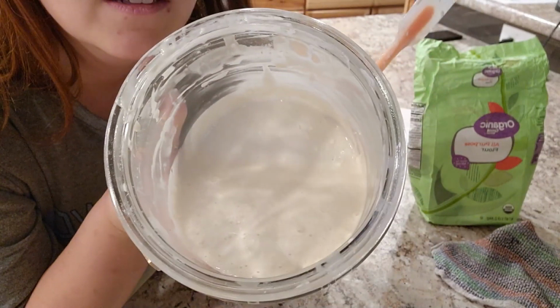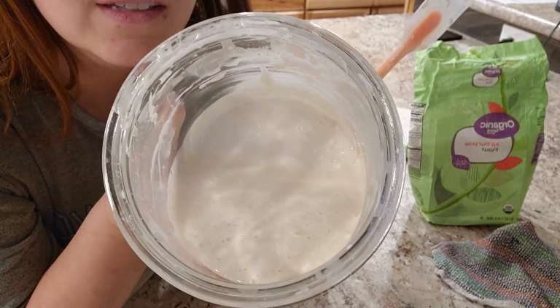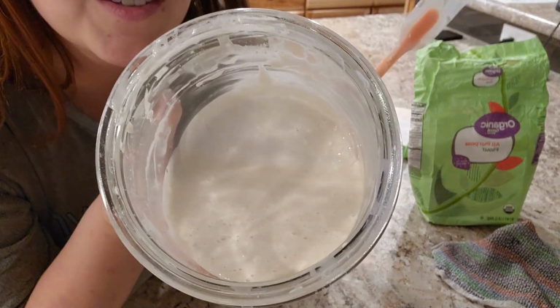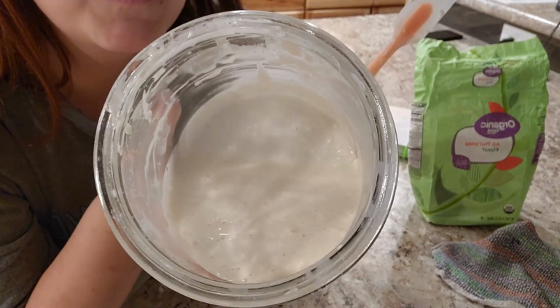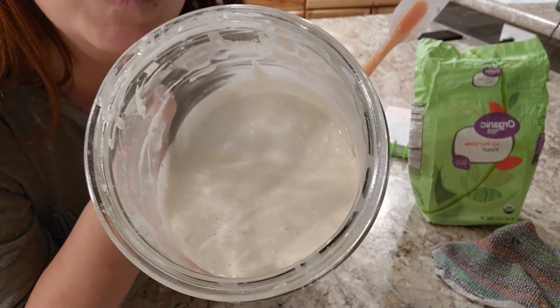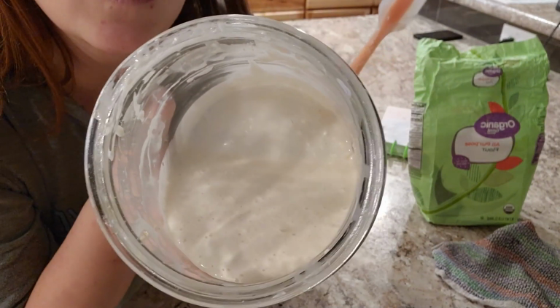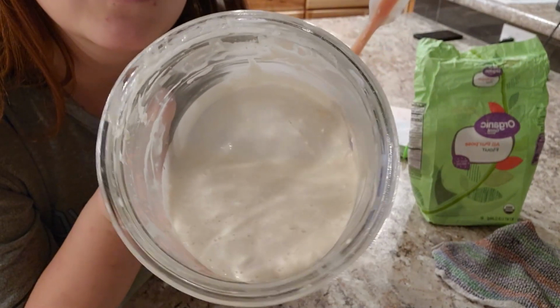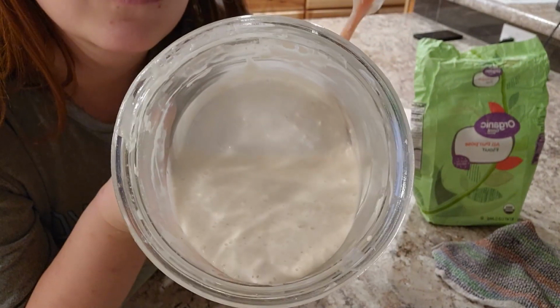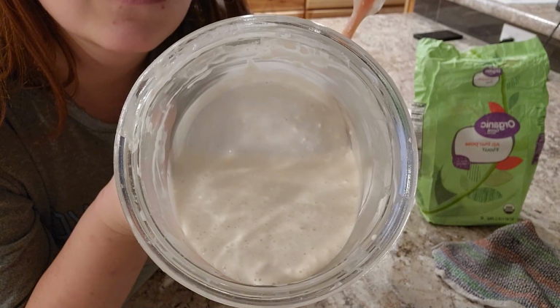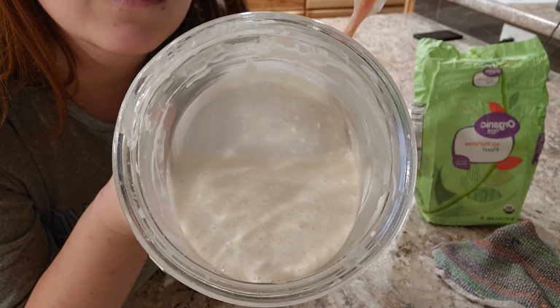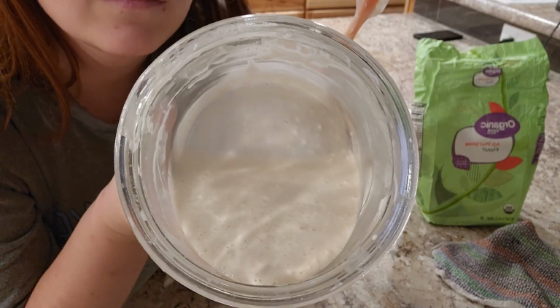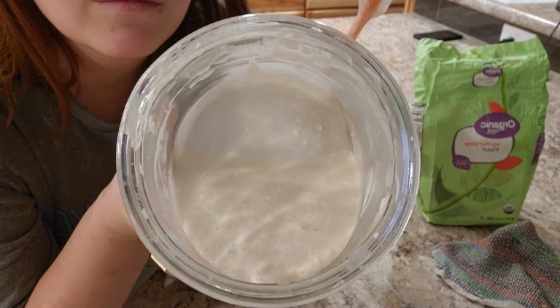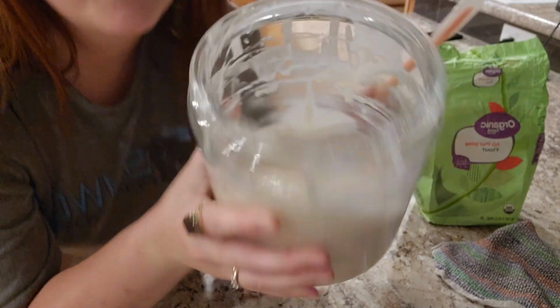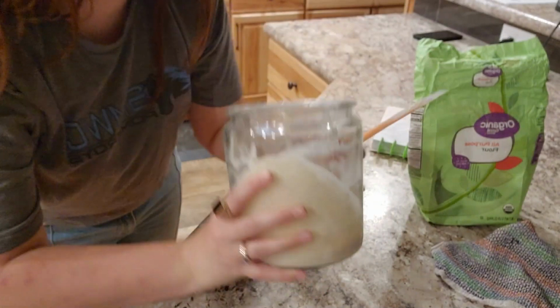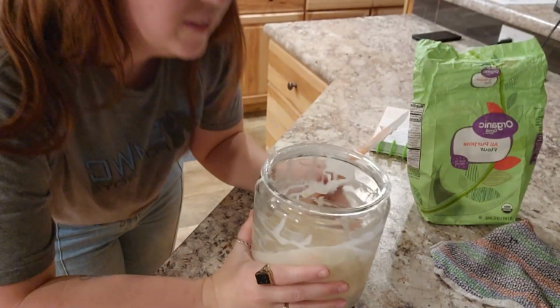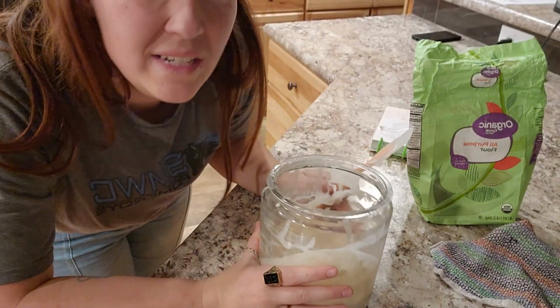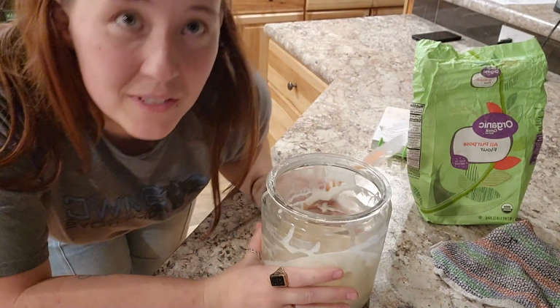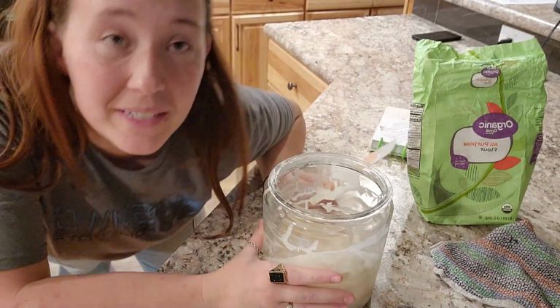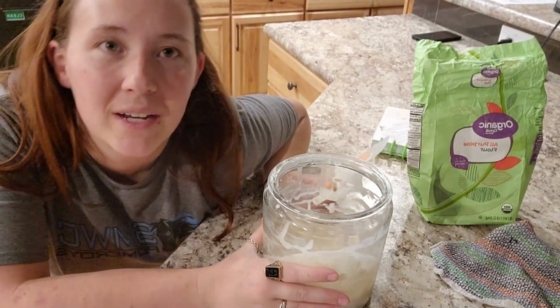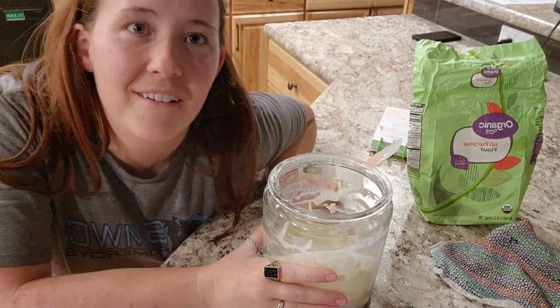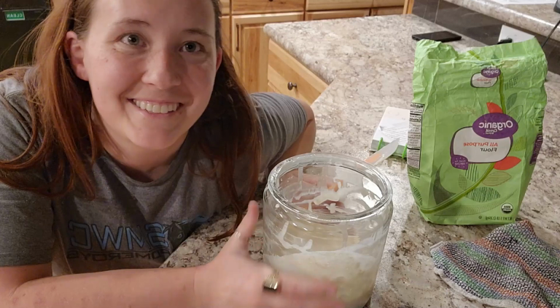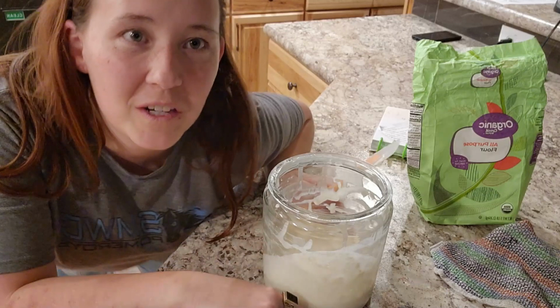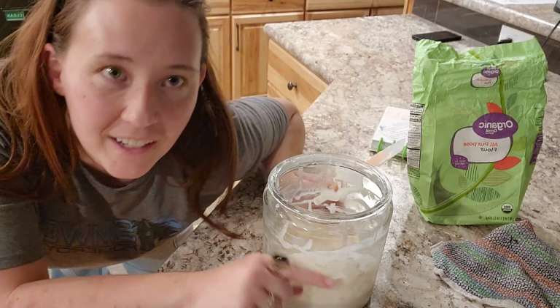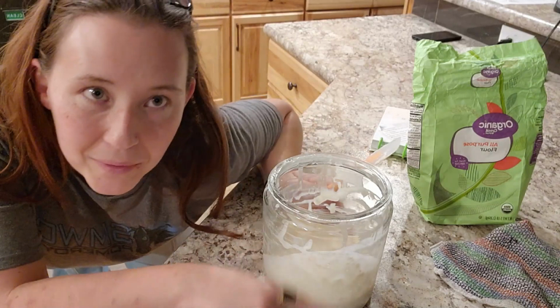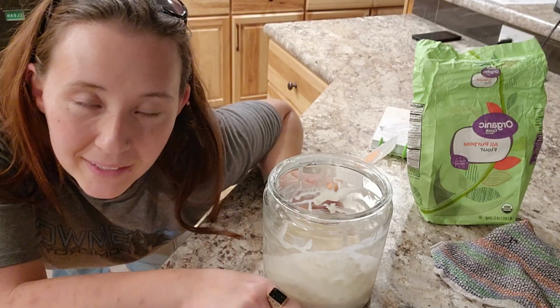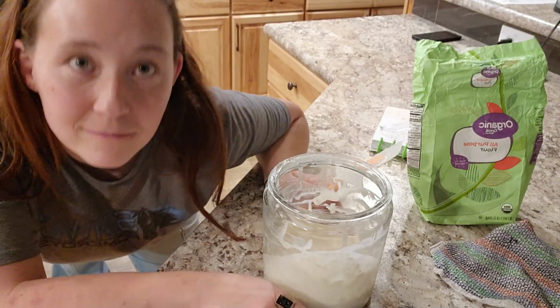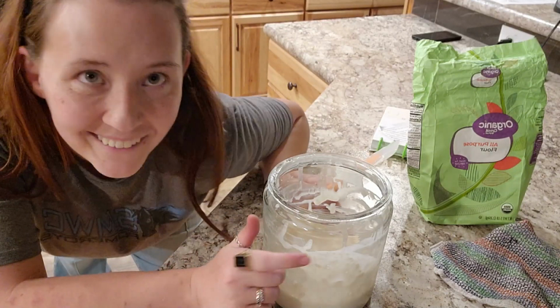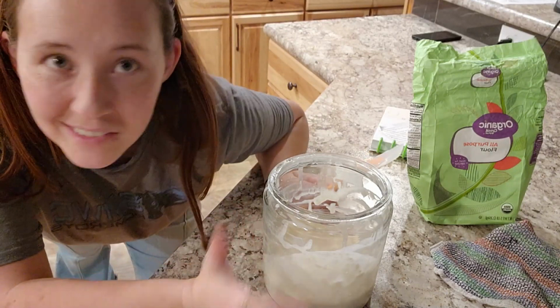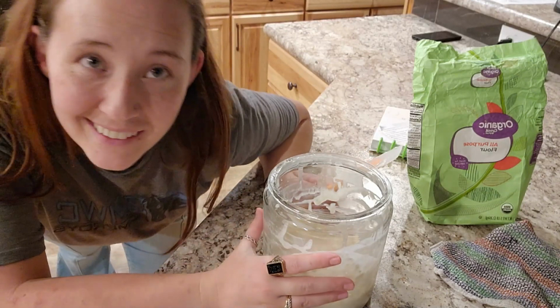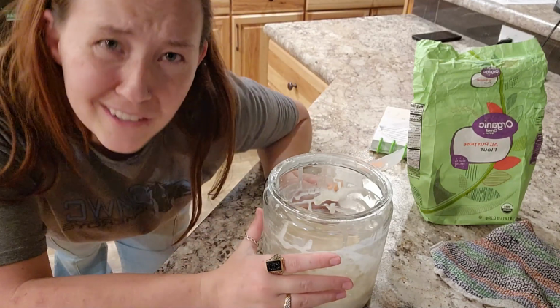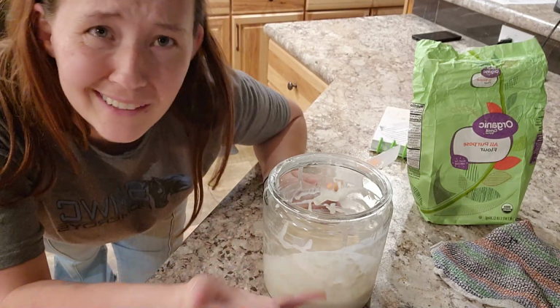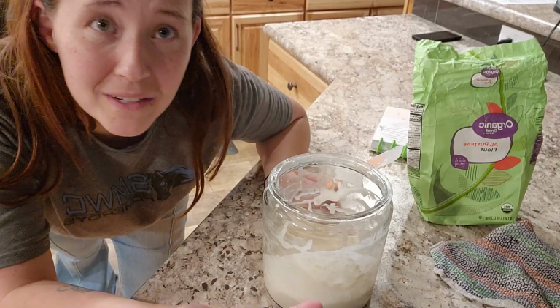You can see those little baby bubbles in the starter. One day I'm just going to put a time lapse on it and watch it rise and fall — because I'm nerdy like that and that's what I do.